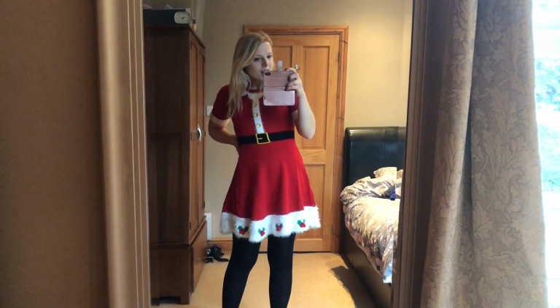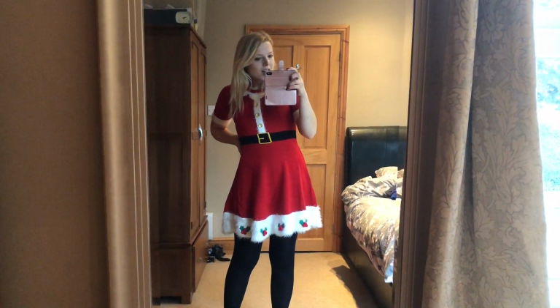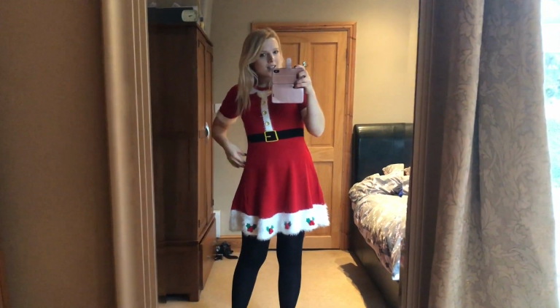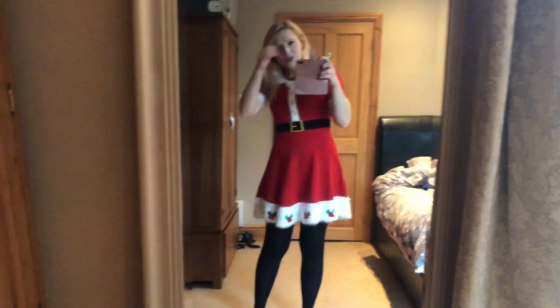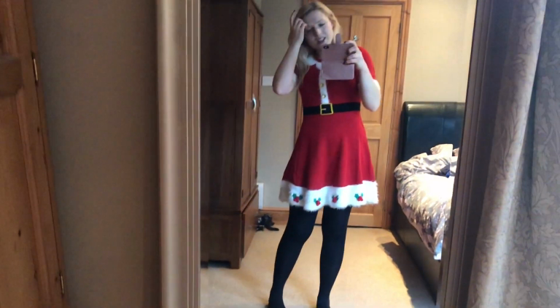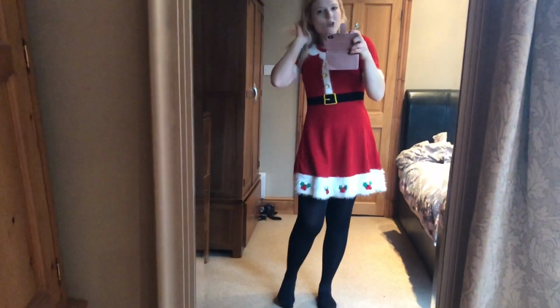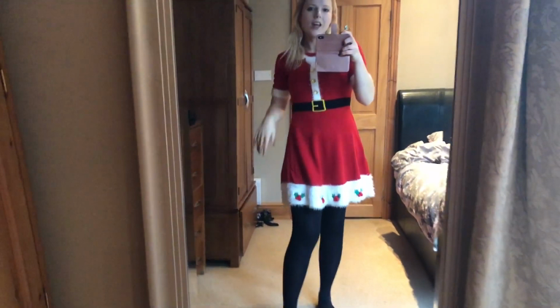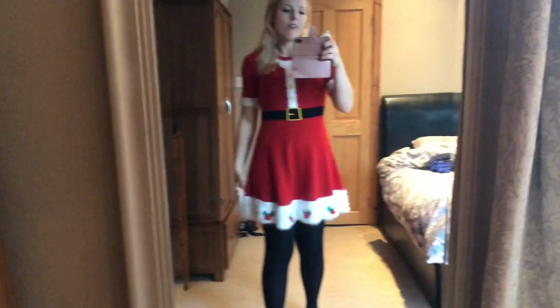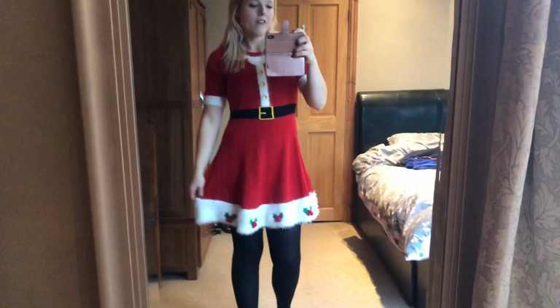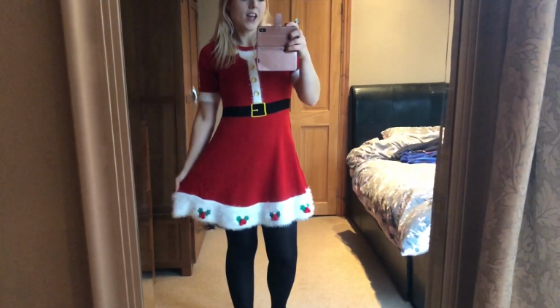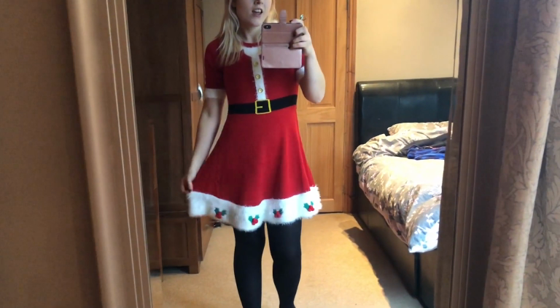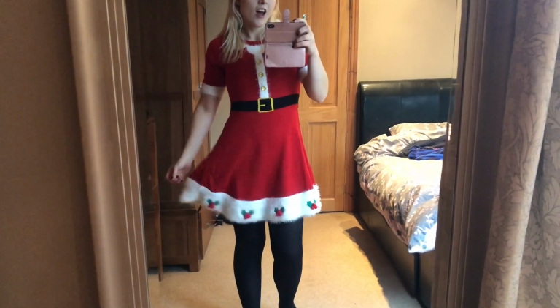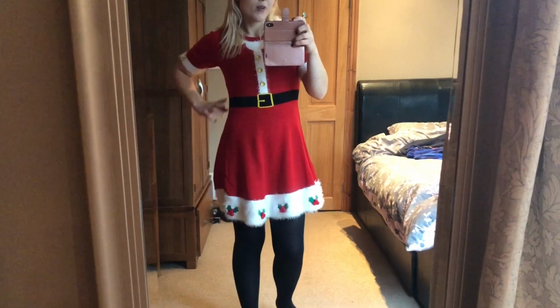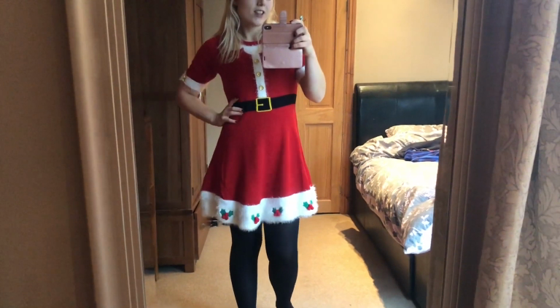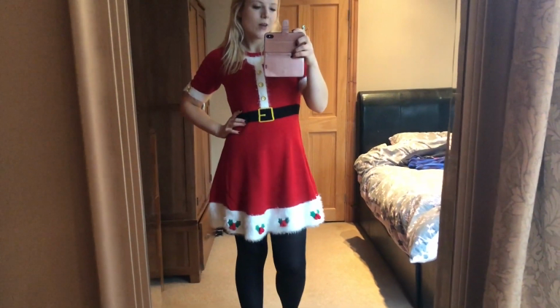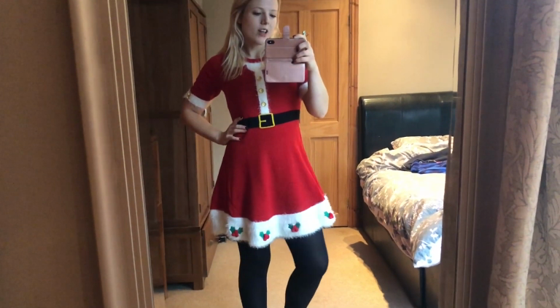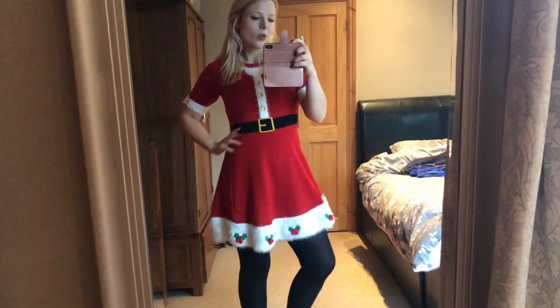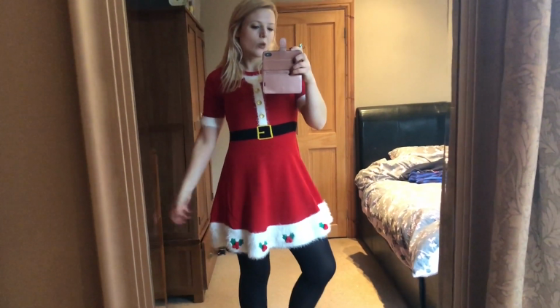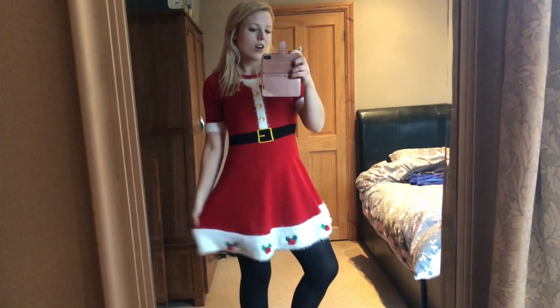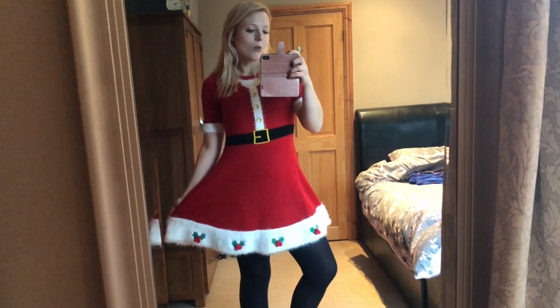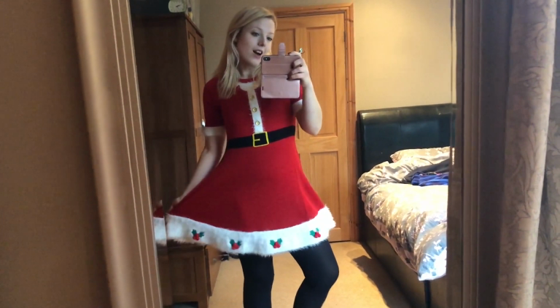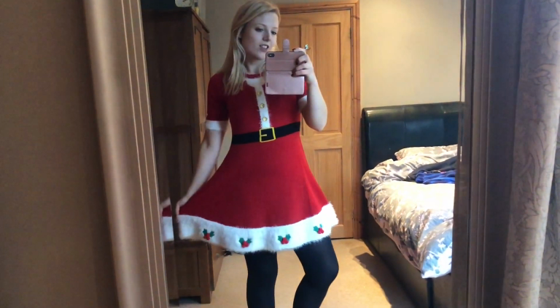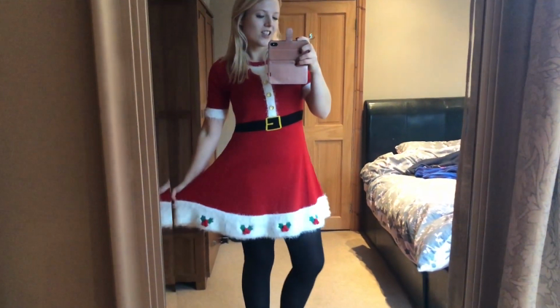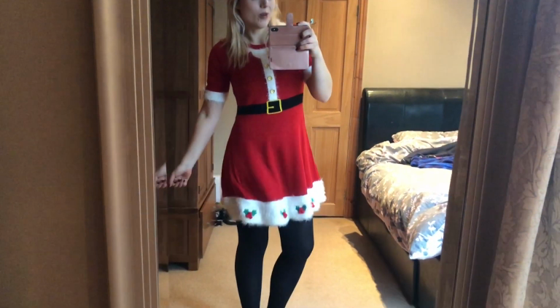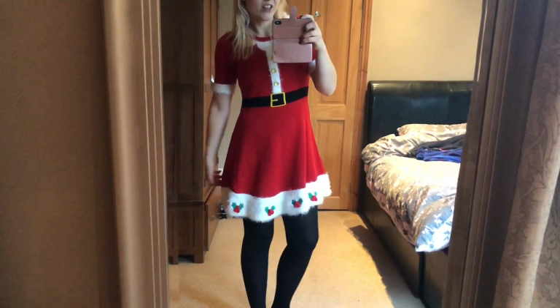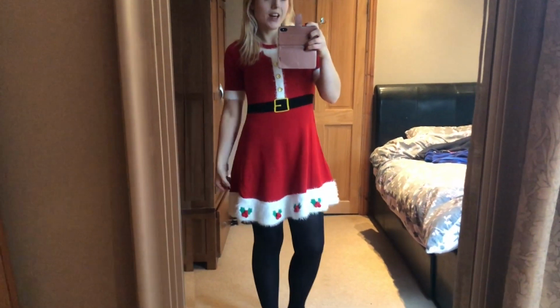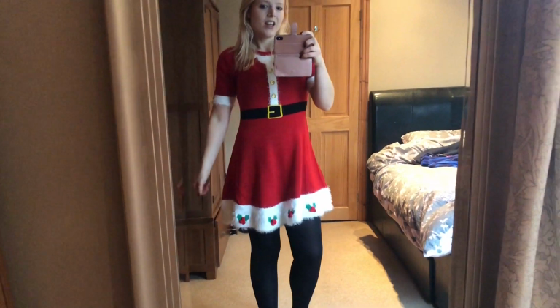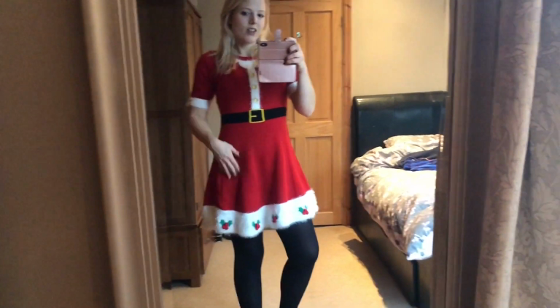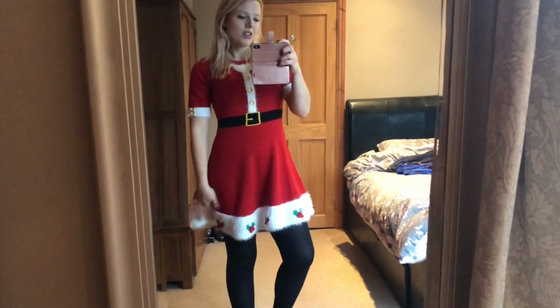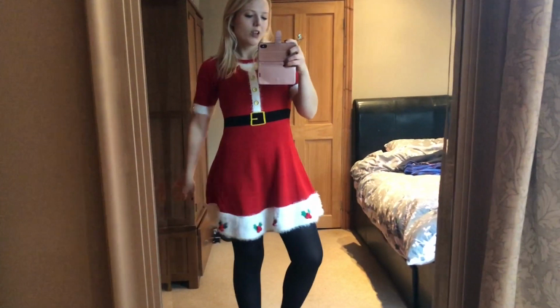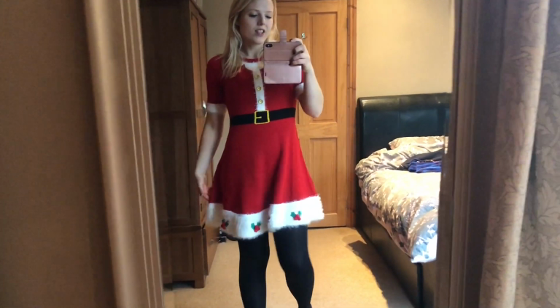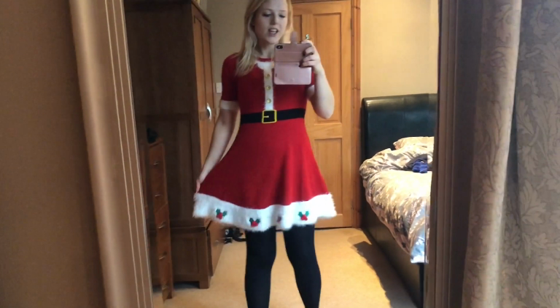Hey guys! So I just wanted to give you a quick outfit of the day. This December at work, I have decided to take it upon myself to wear something Christmassy to work every single day.